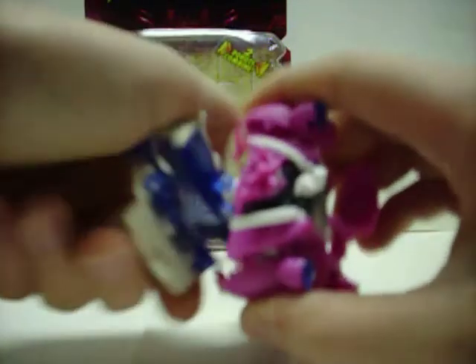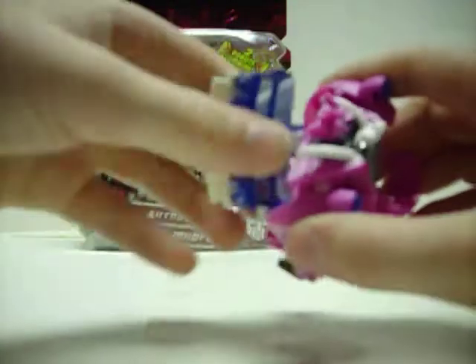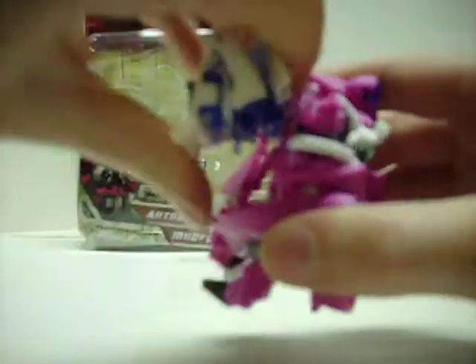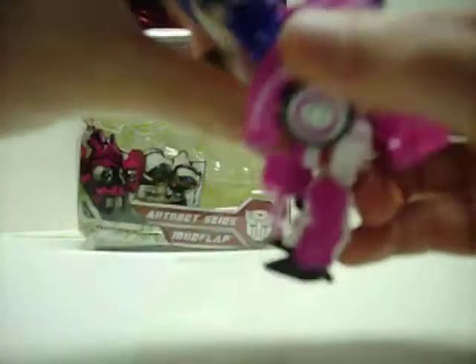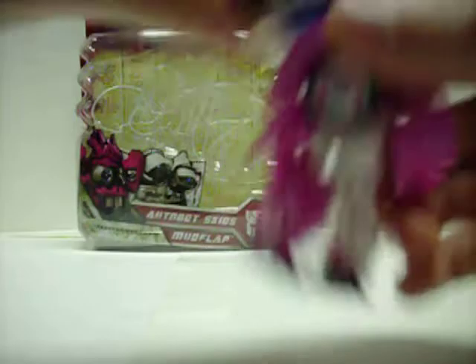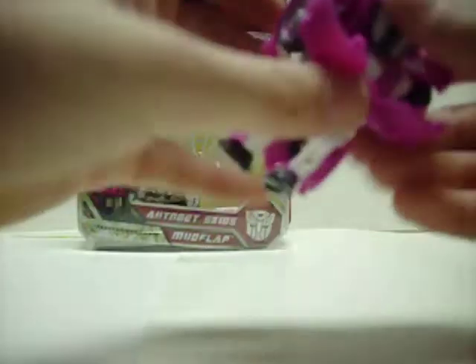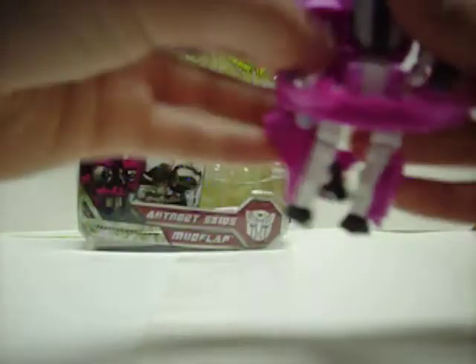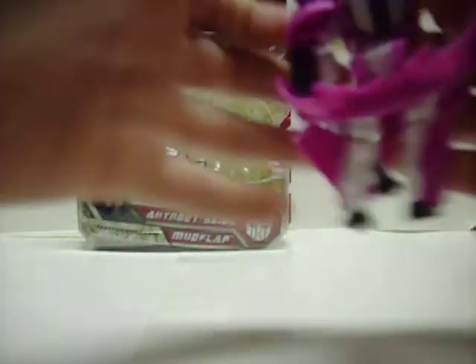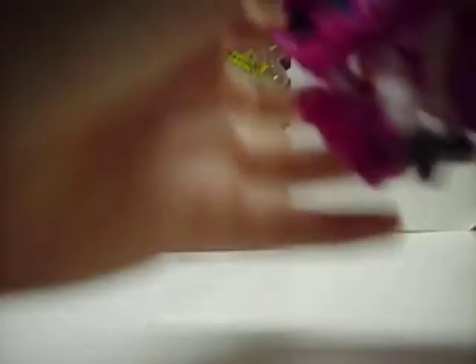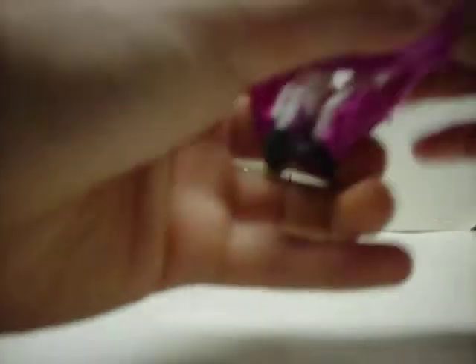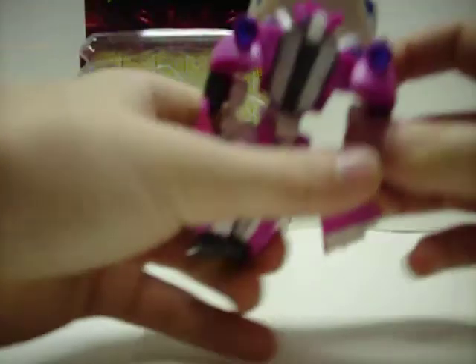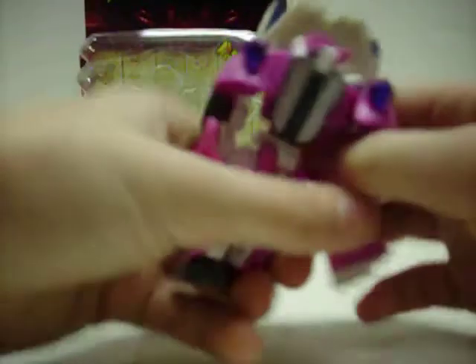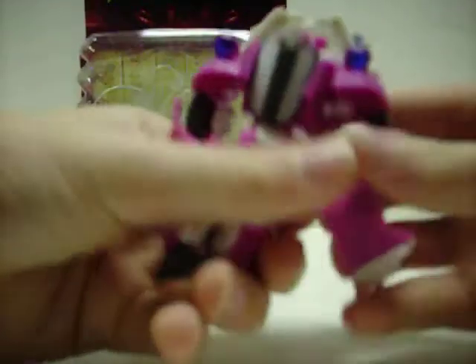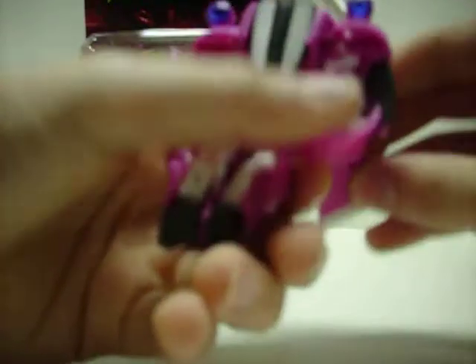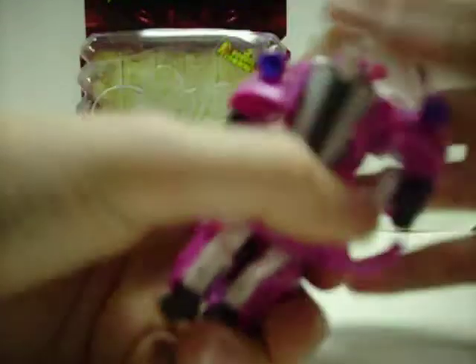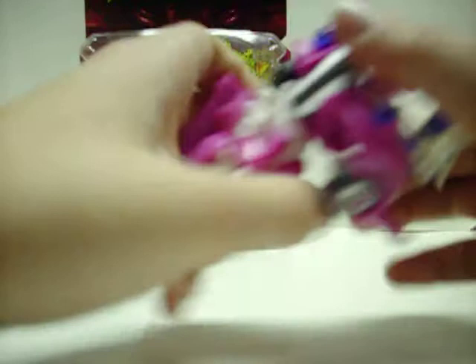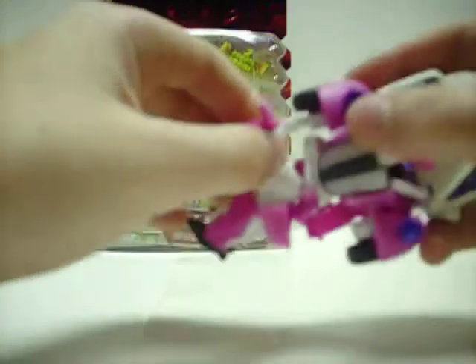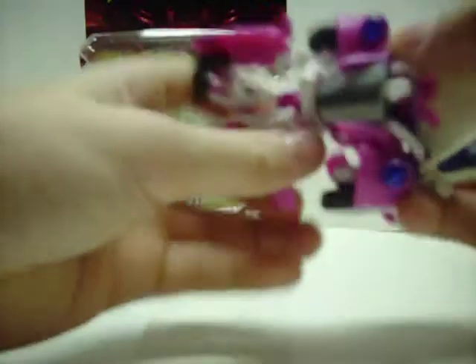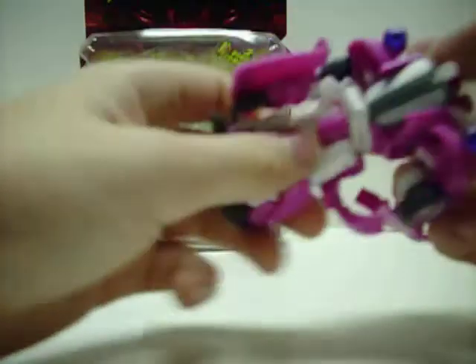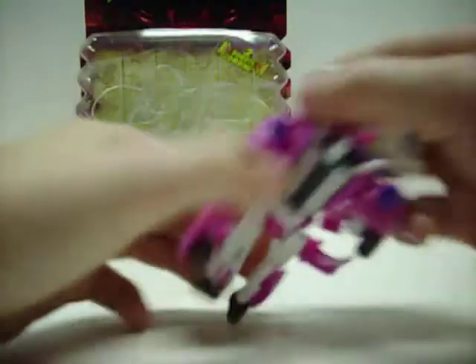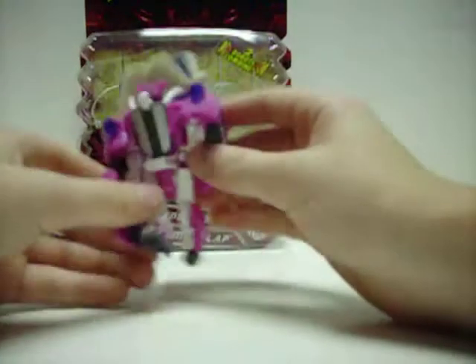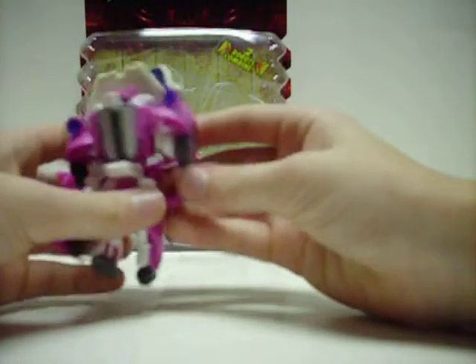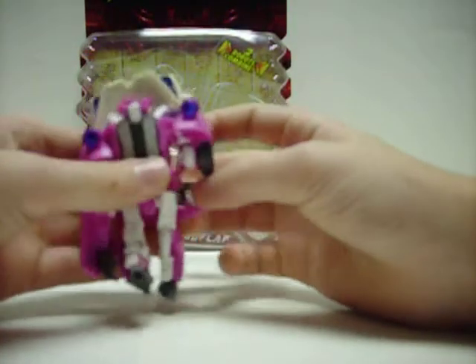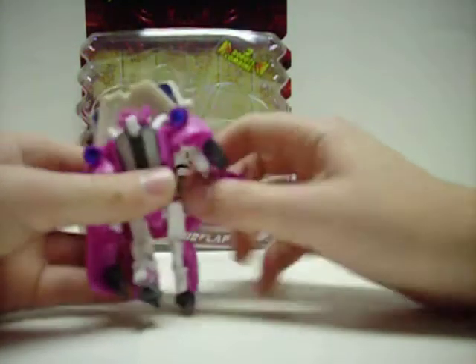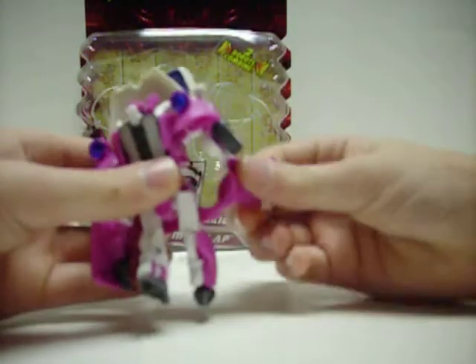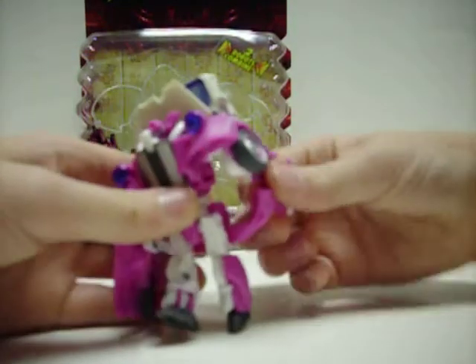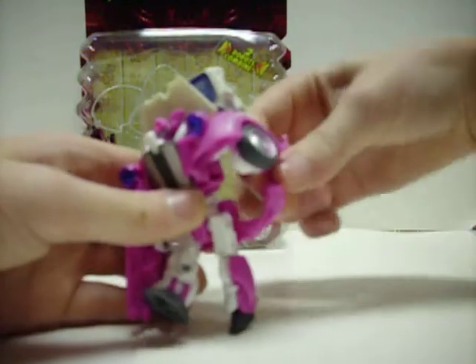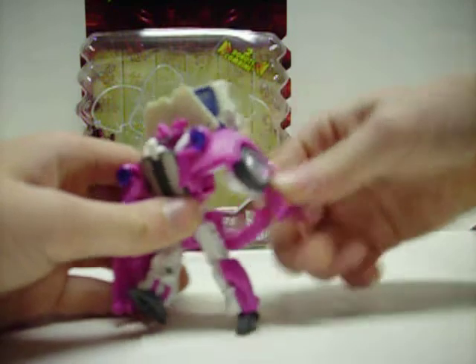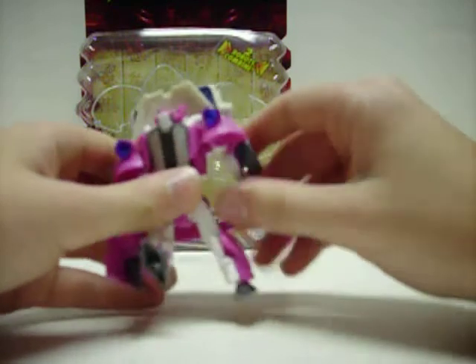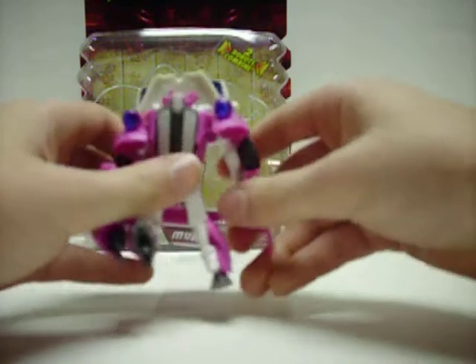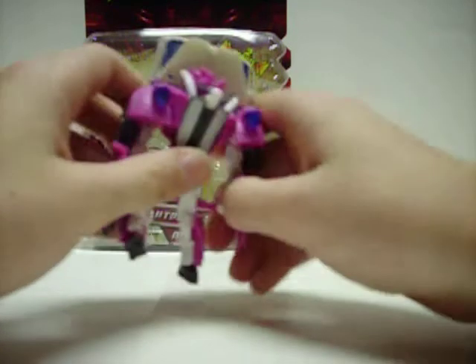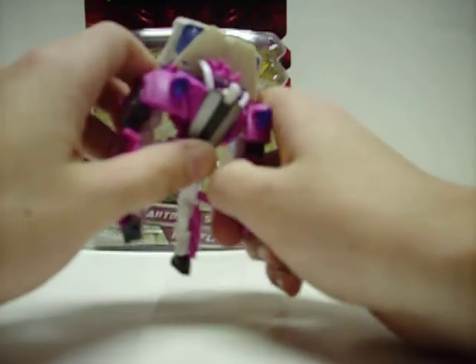We'll rotate the waist — this big freaking bumper. He's so small and everything gets in the way of himself.